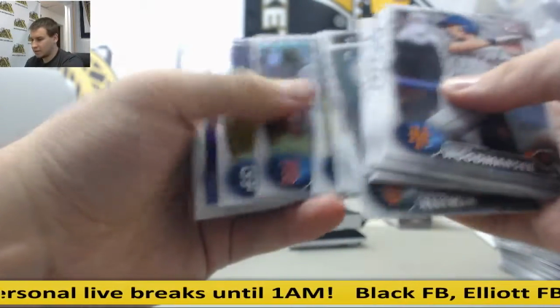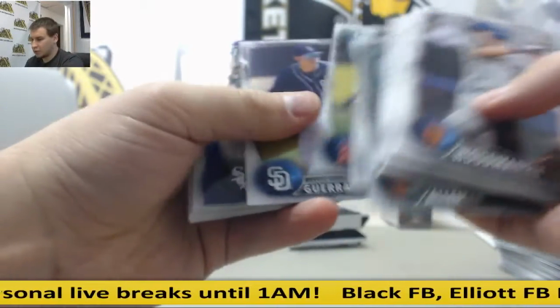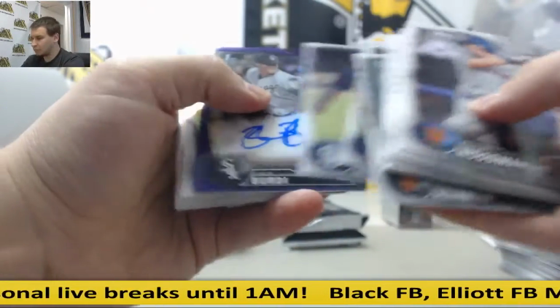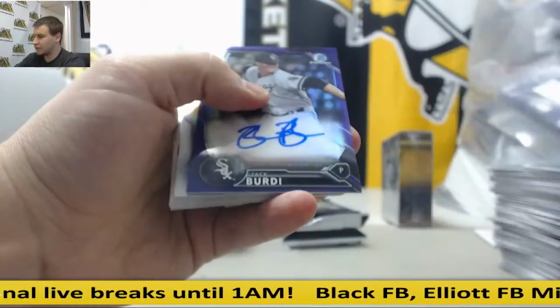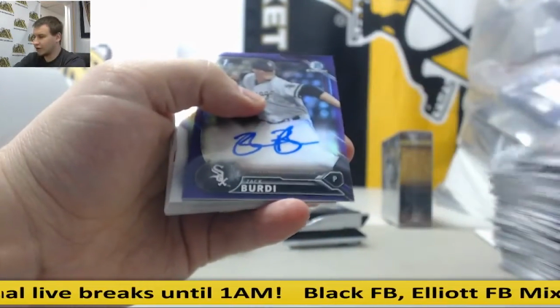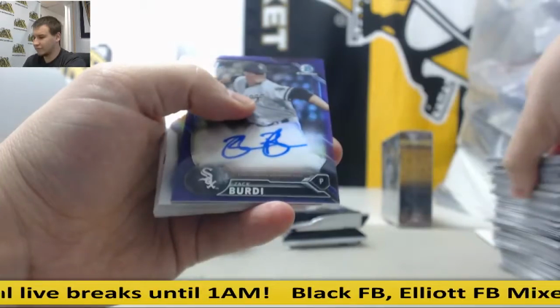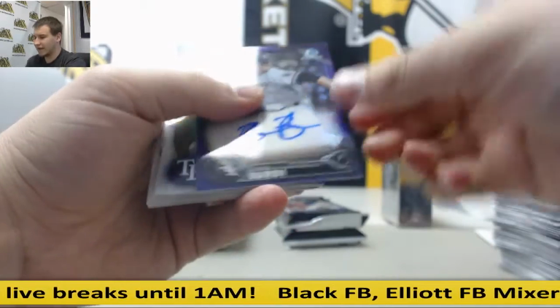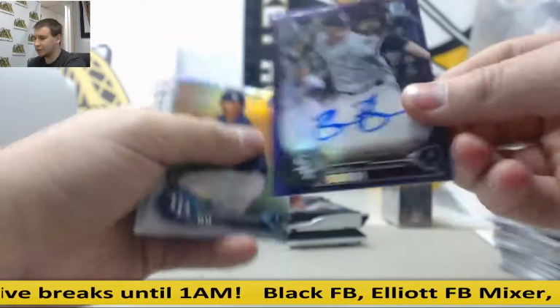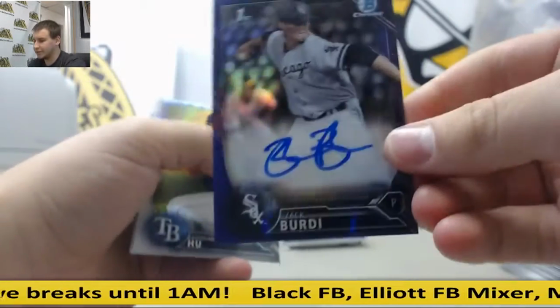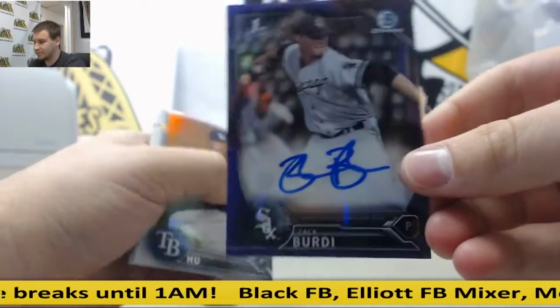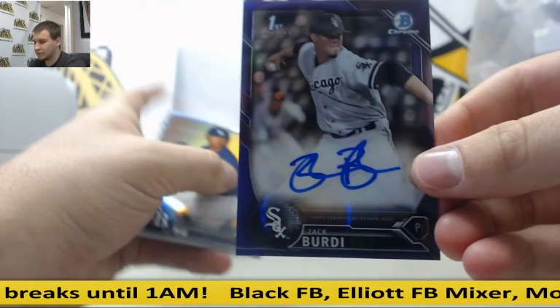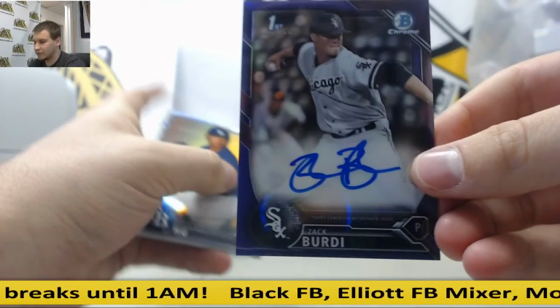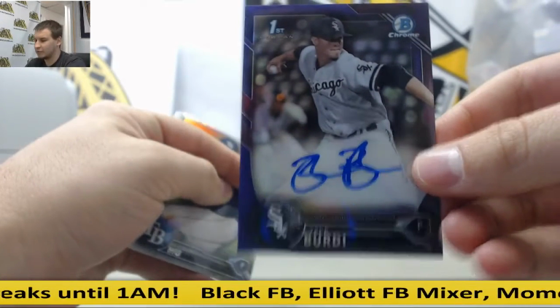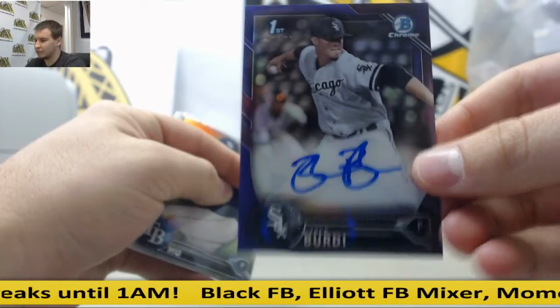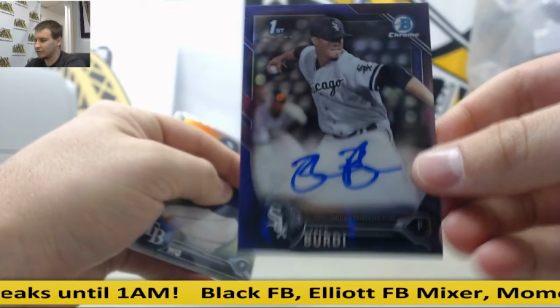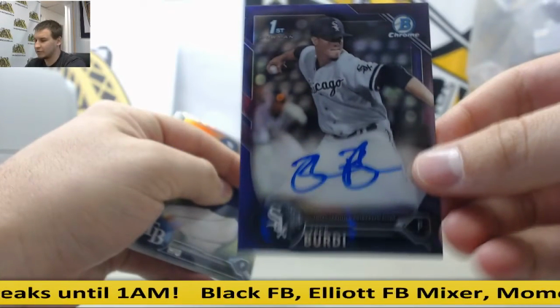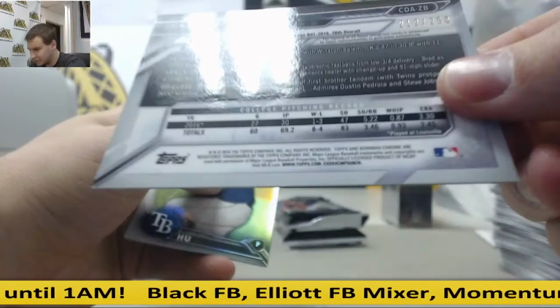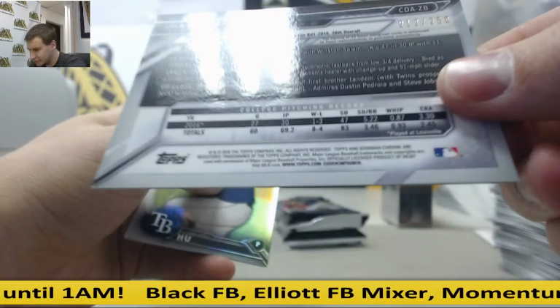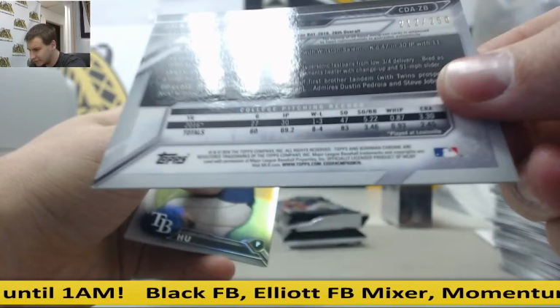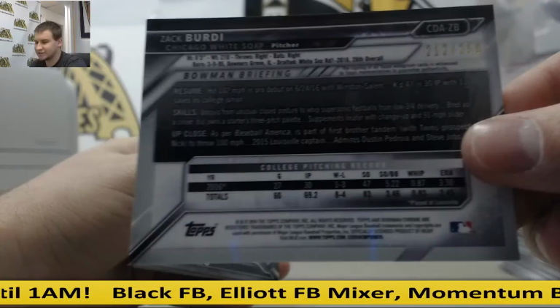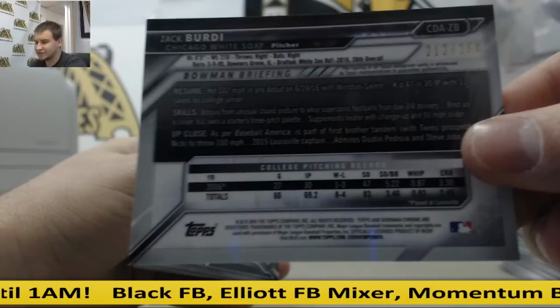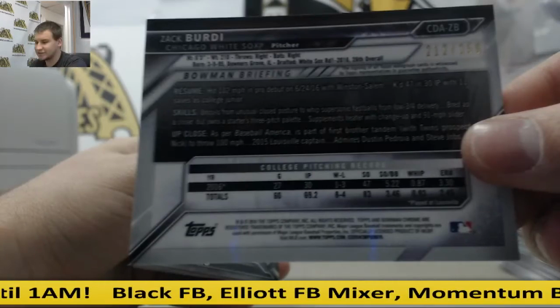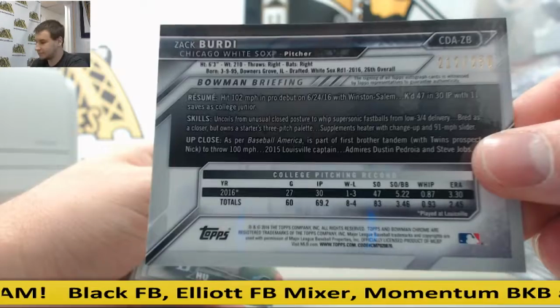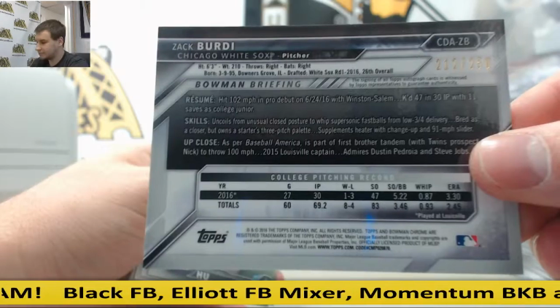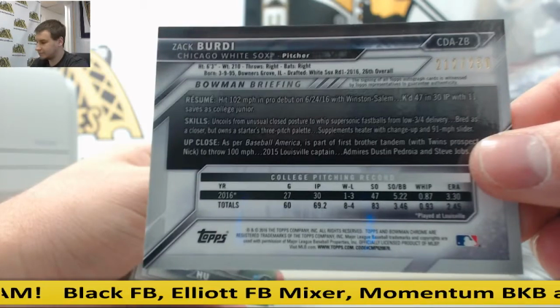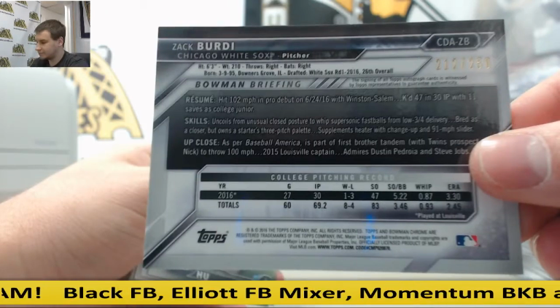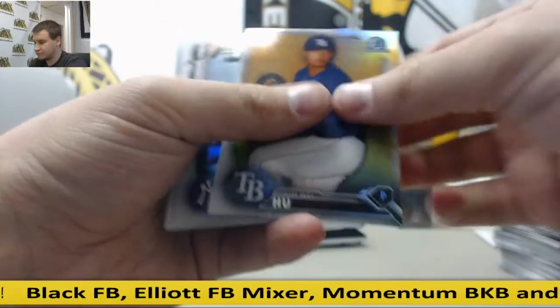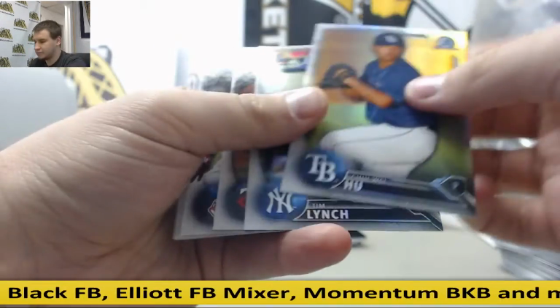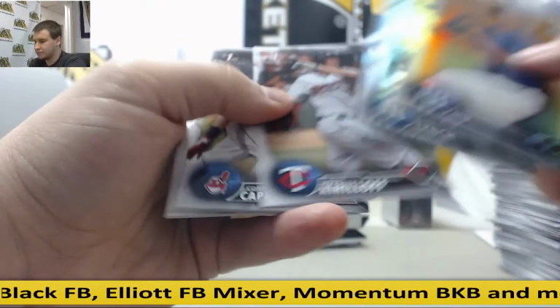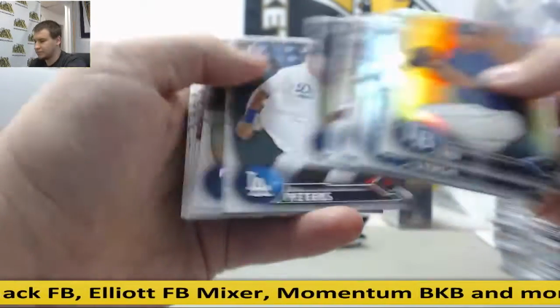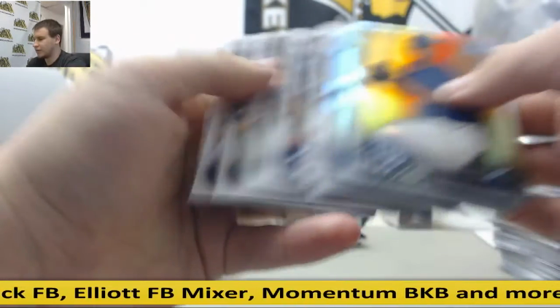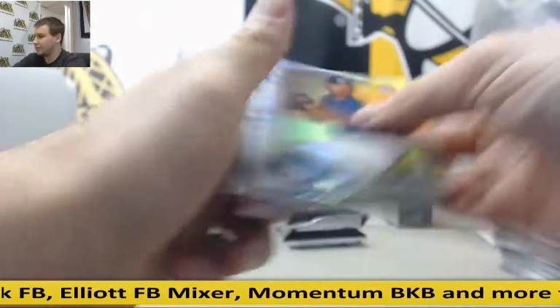Purple refractor autograph, Zach Birdie. First Bowman Chrome auto, to $2.50. 26th overall pick. And base.